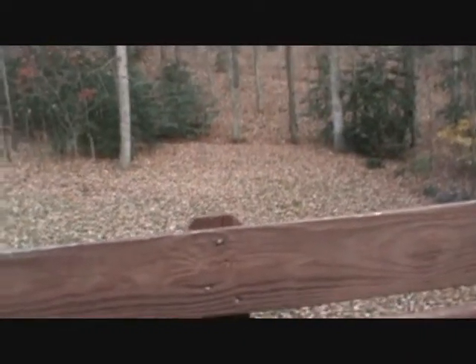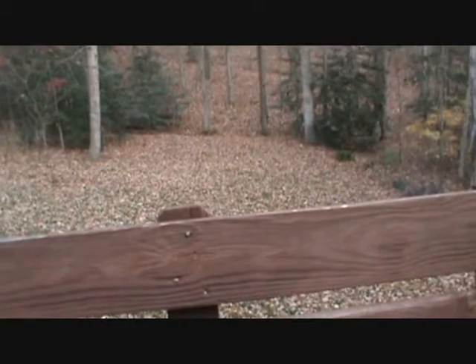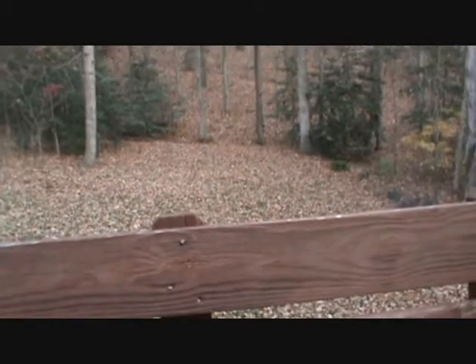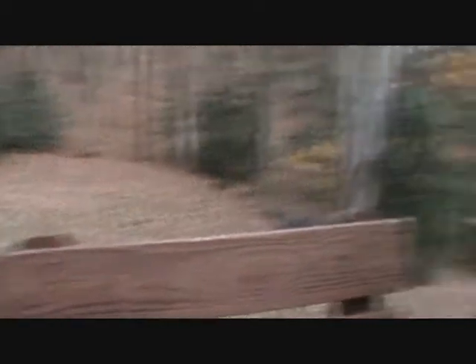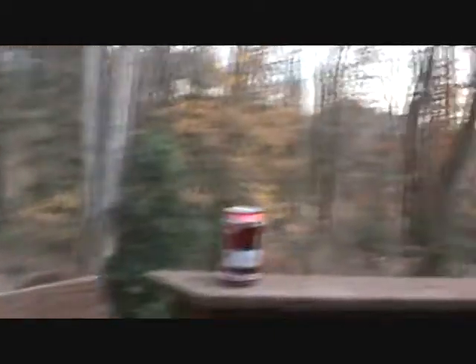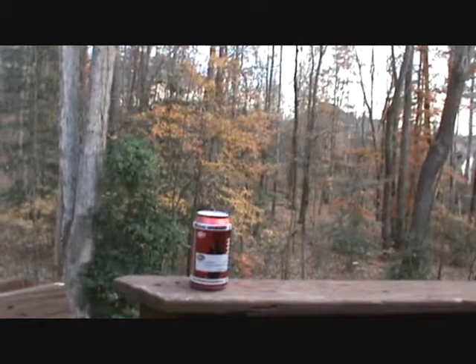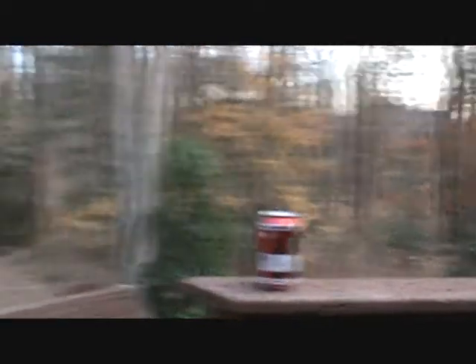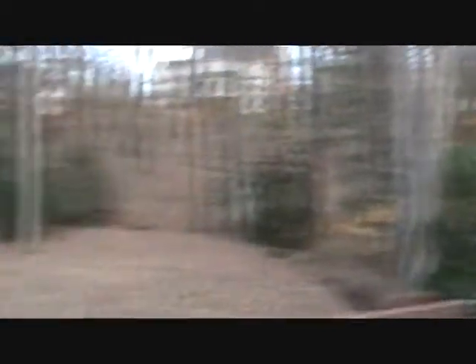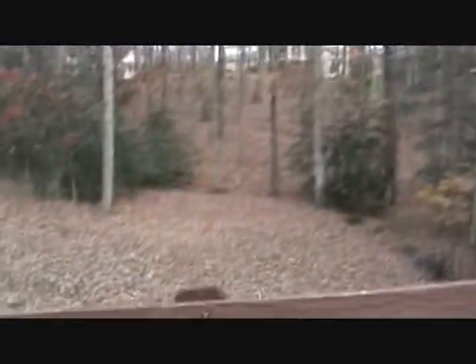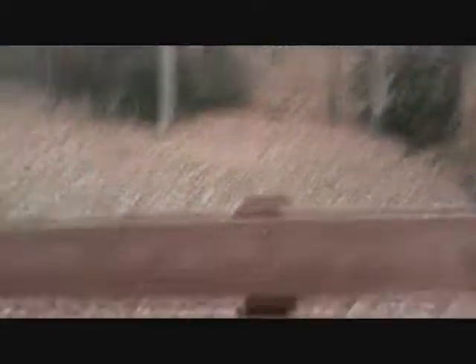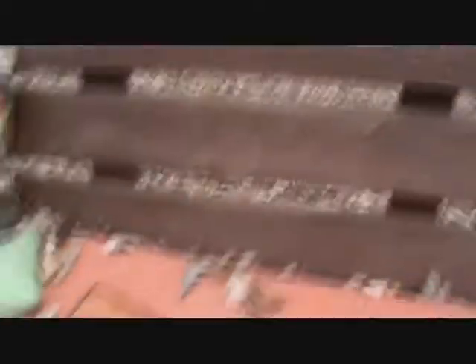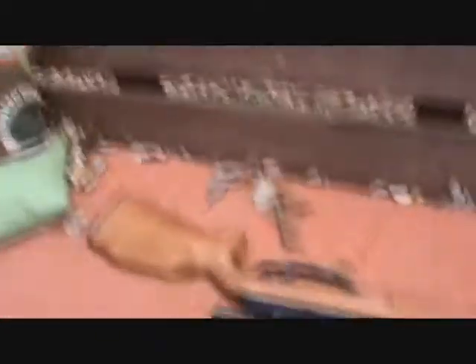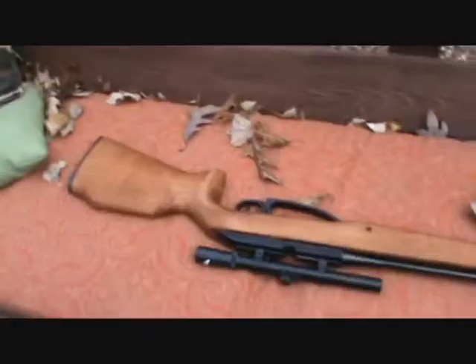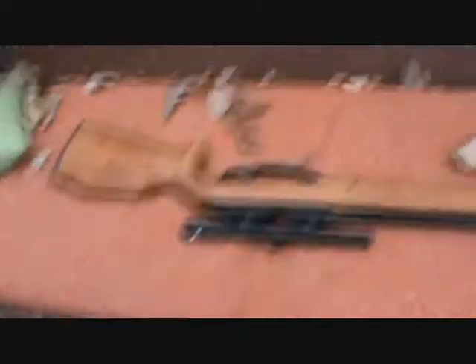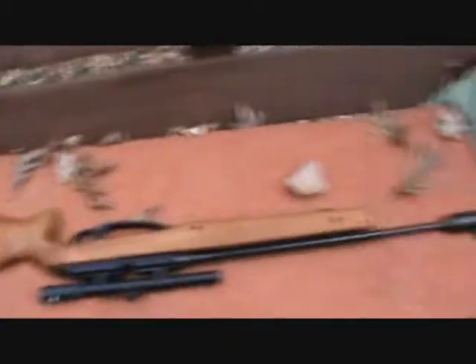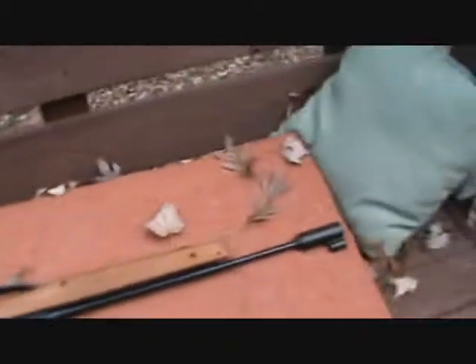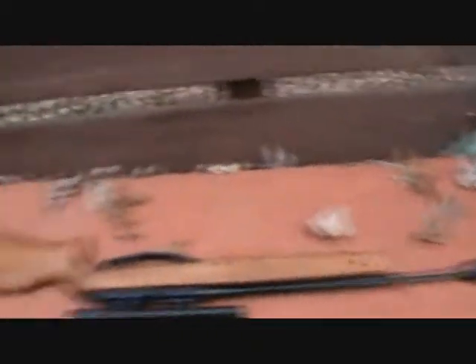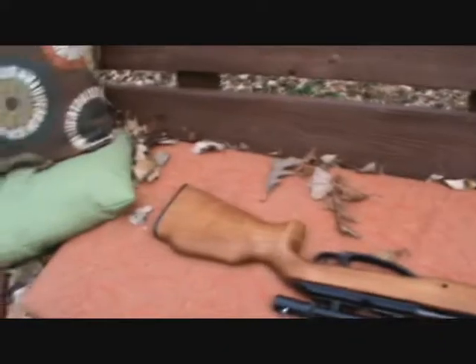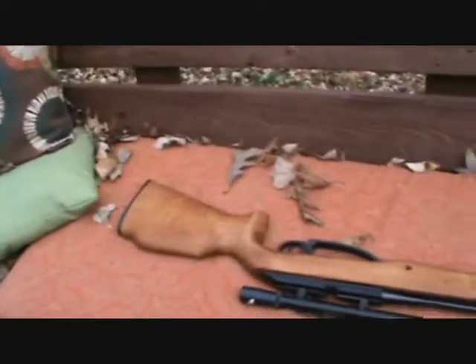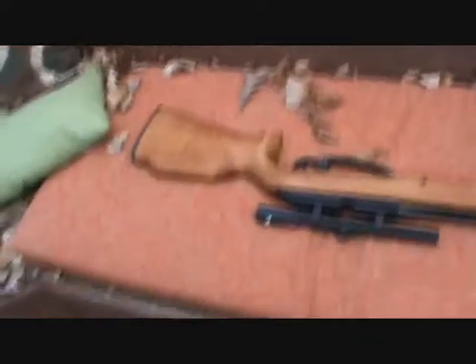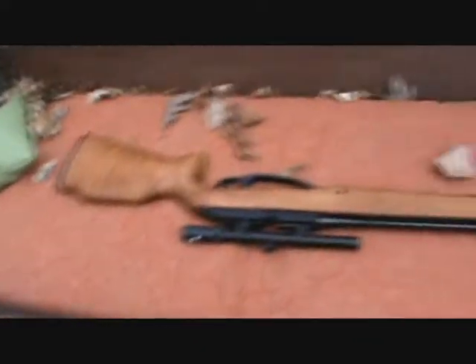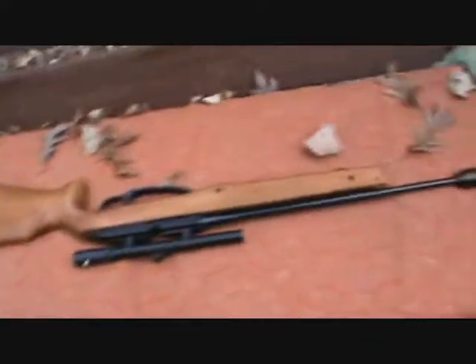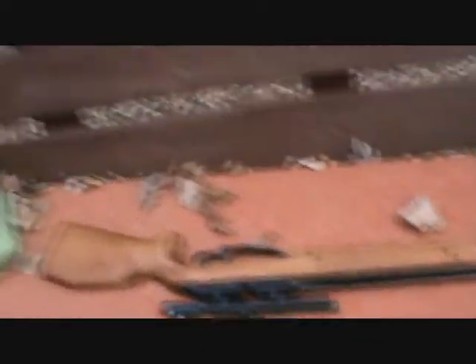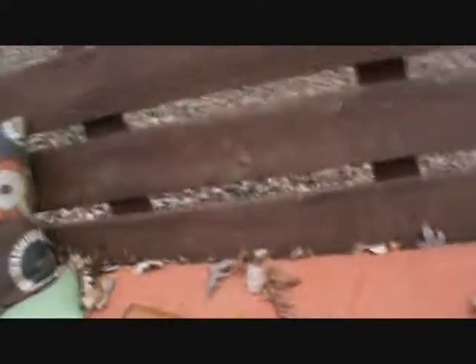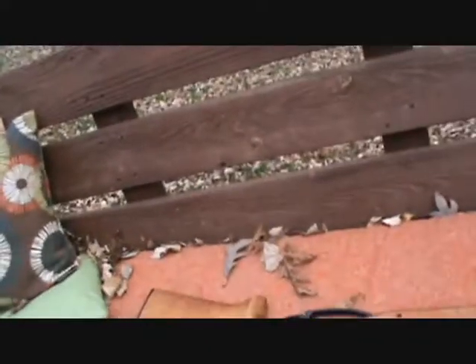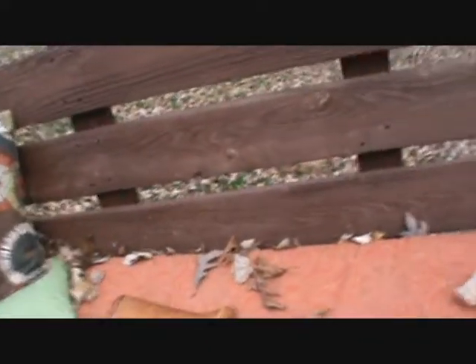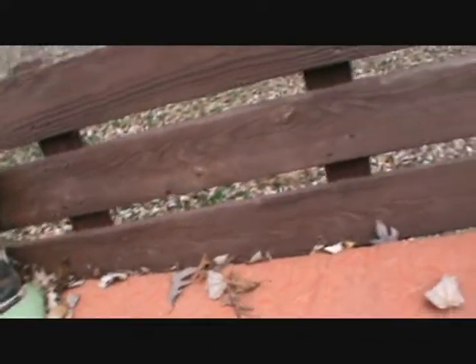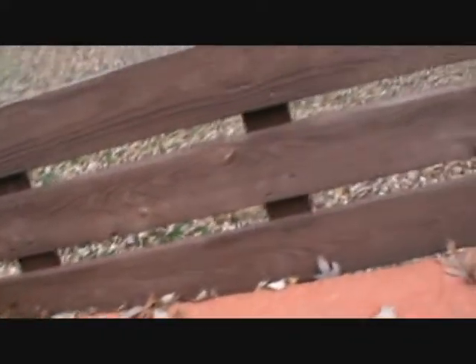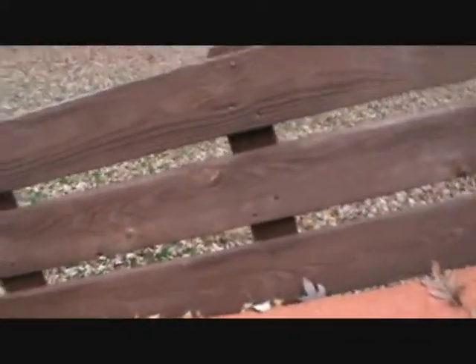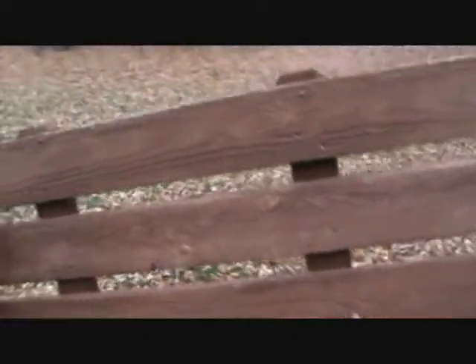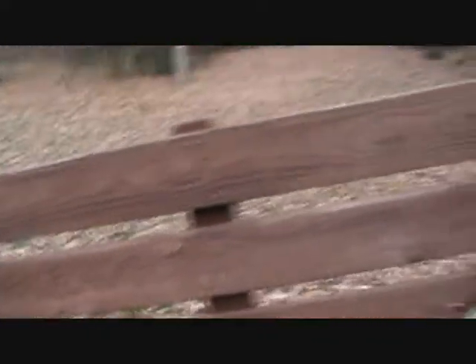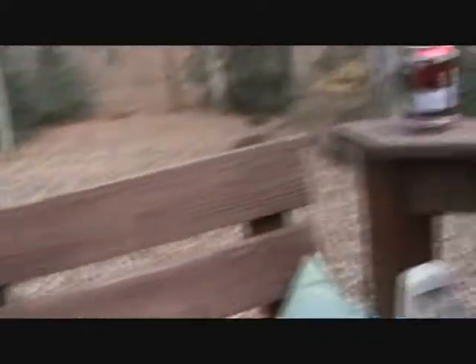So all you gotta do here is shake up the soda, throw it, take a pellet gun — I have a scope on mine — and just shoot it. Easy as one, two, three.